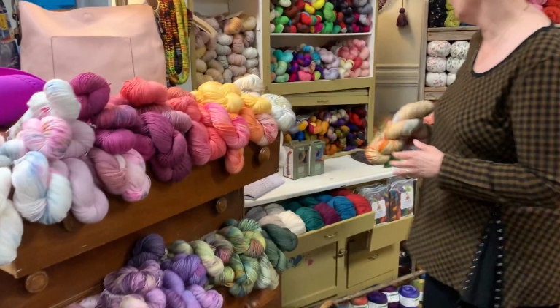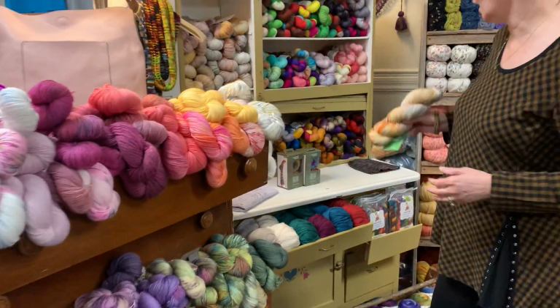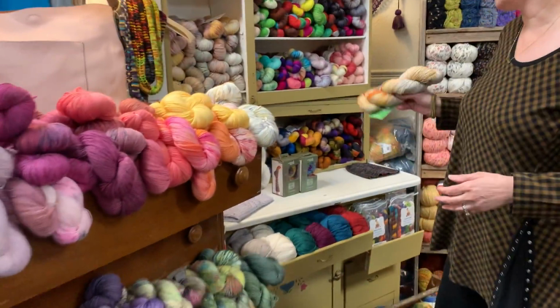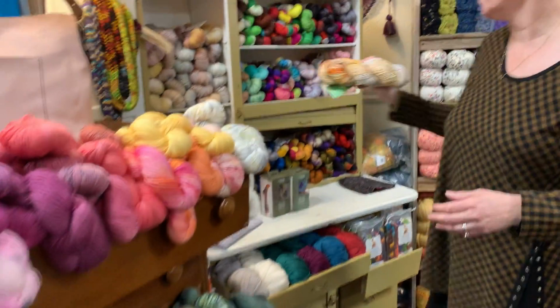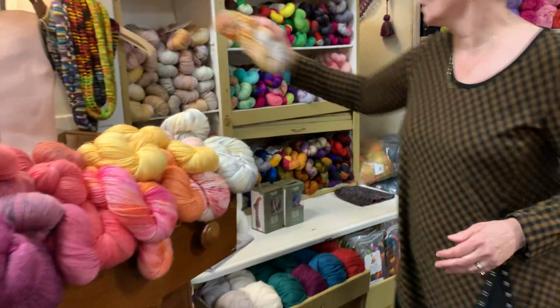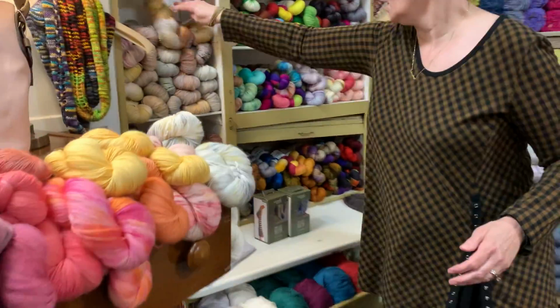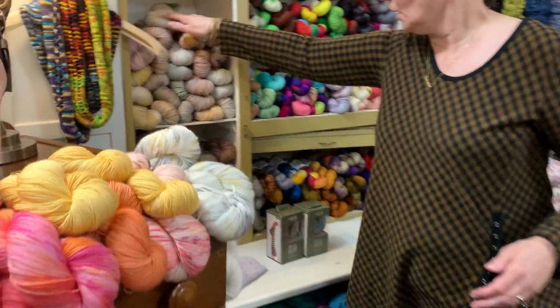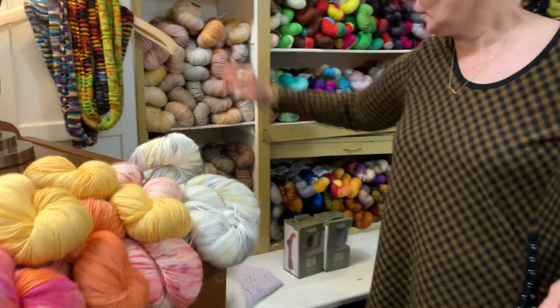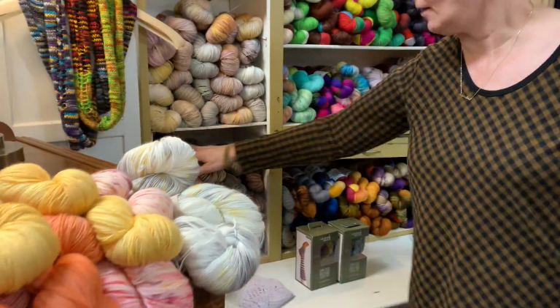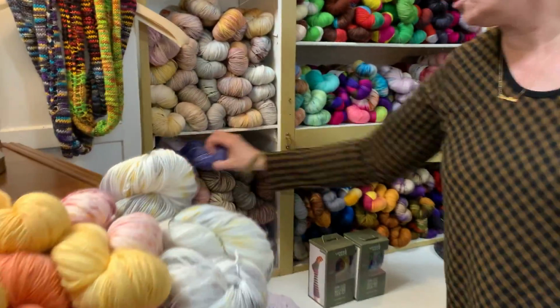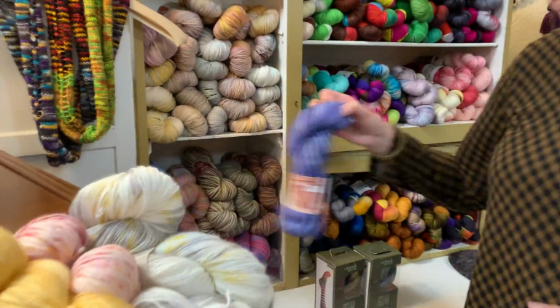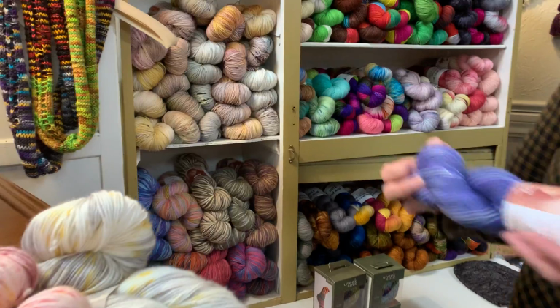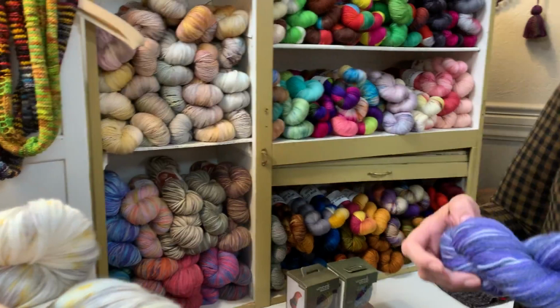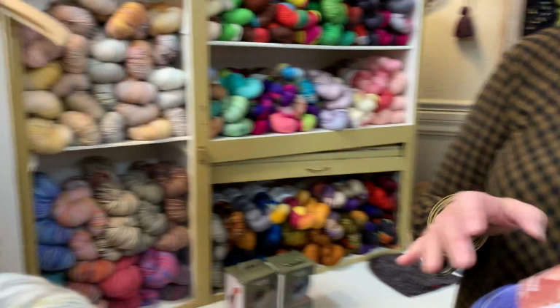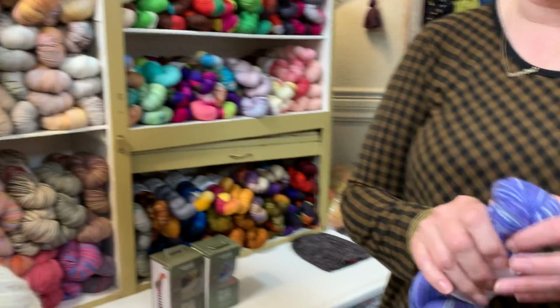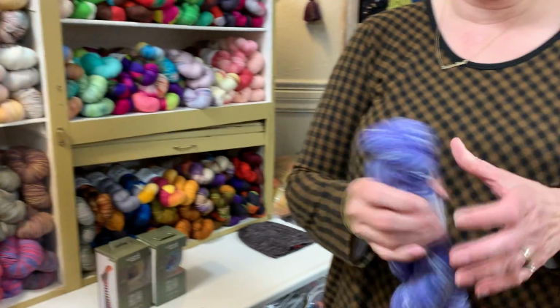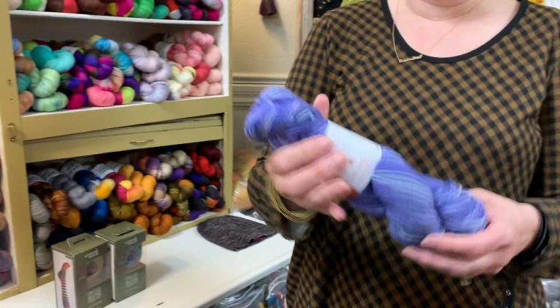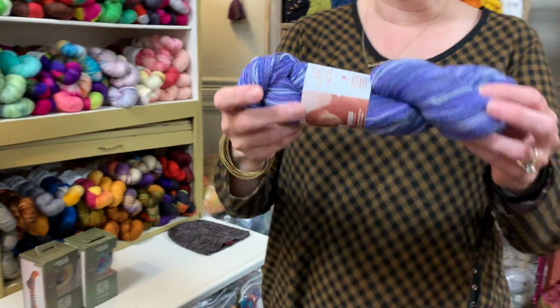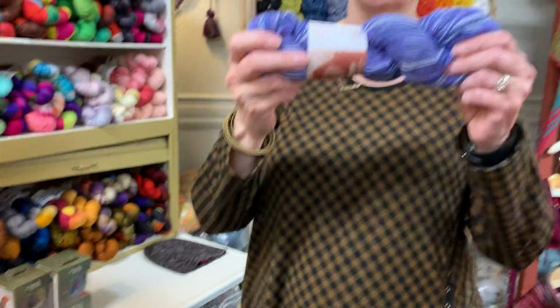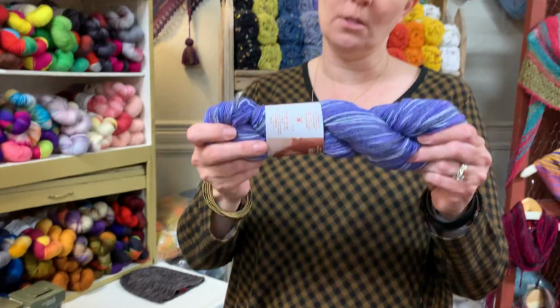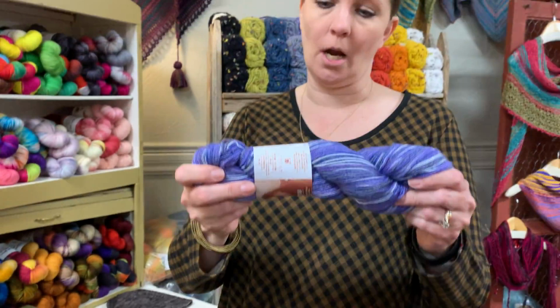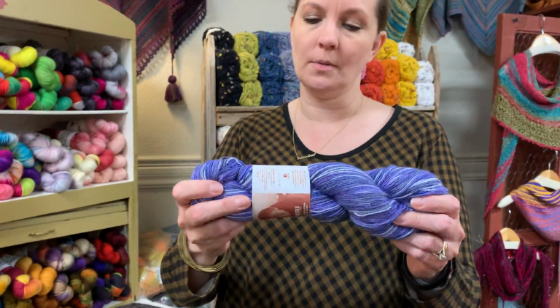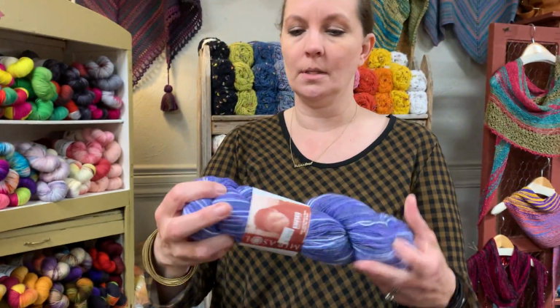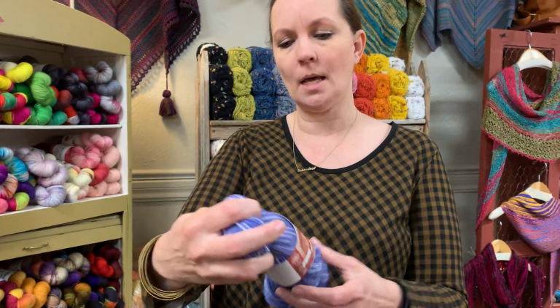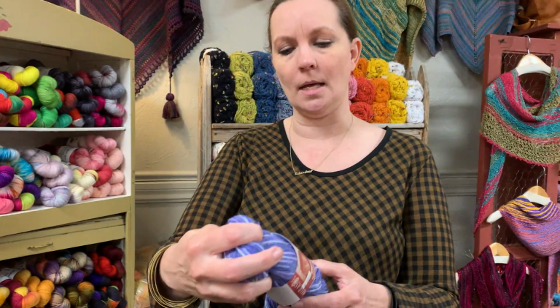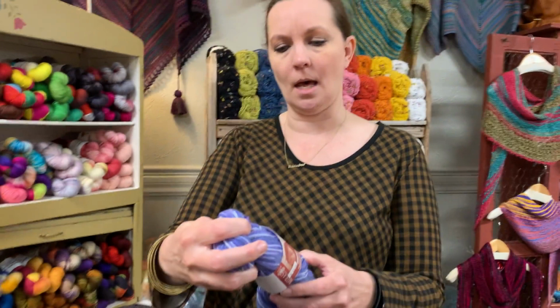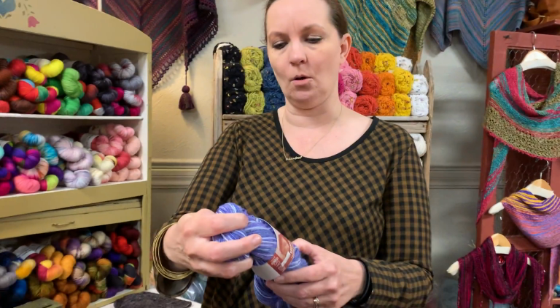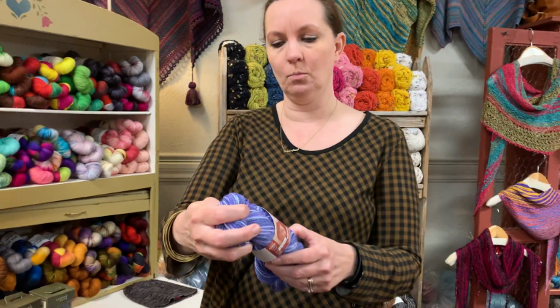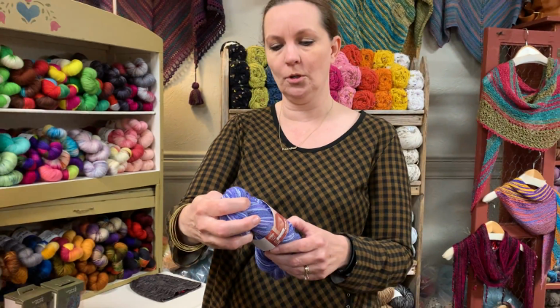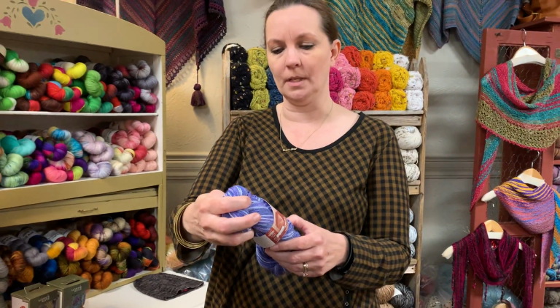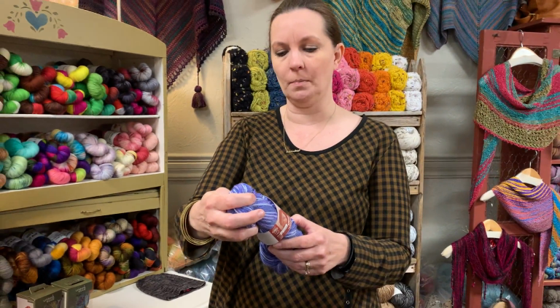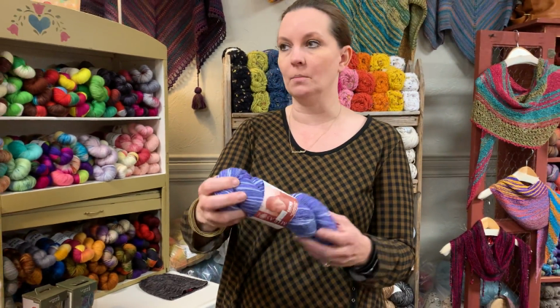La Jolla is a really nice yarn. We also have Kushku from Mirasol, which will knit in stripes. It has a wool mixed with bamboo and nylon.